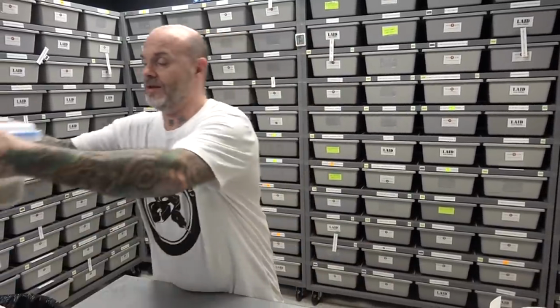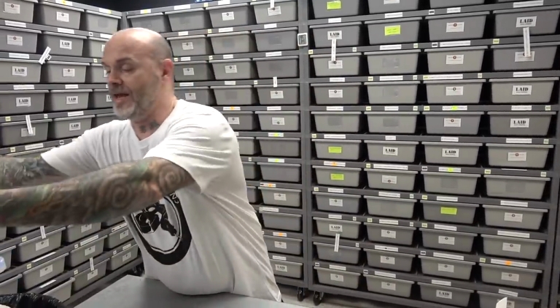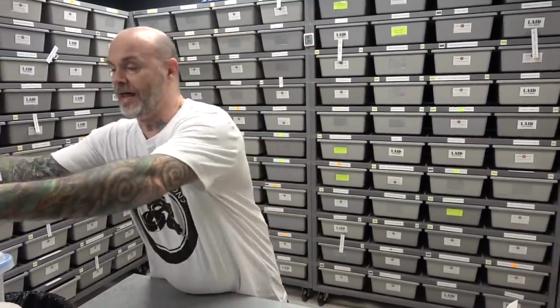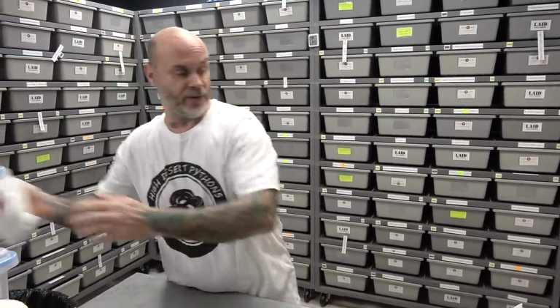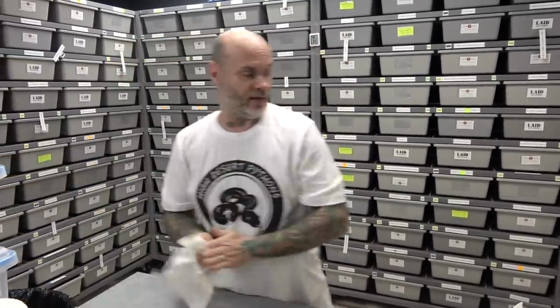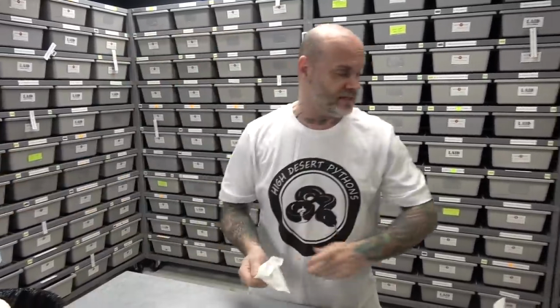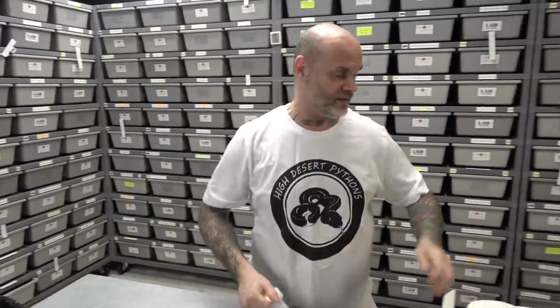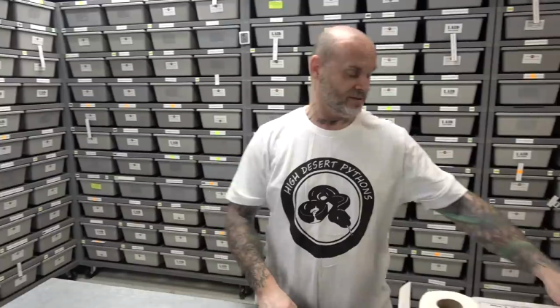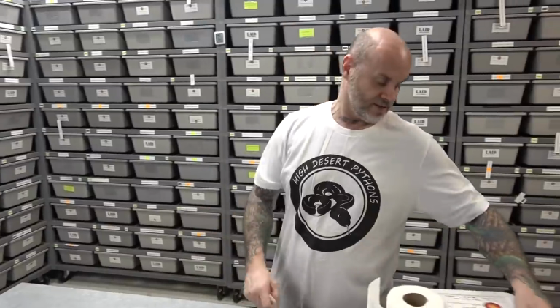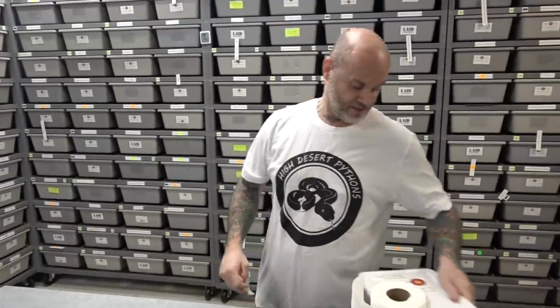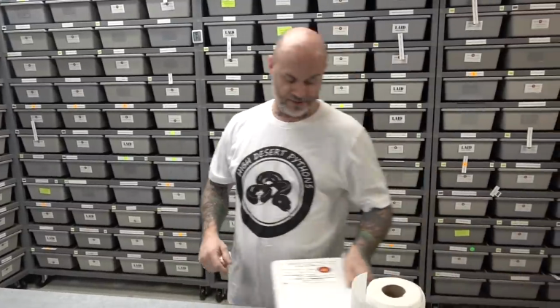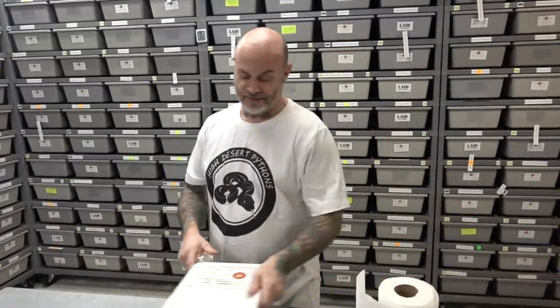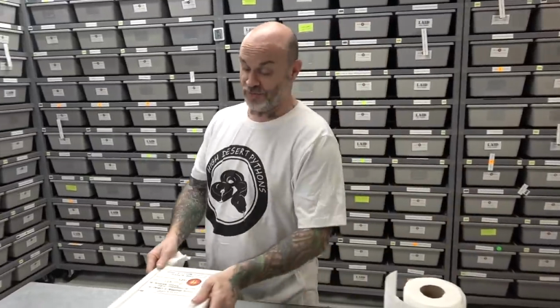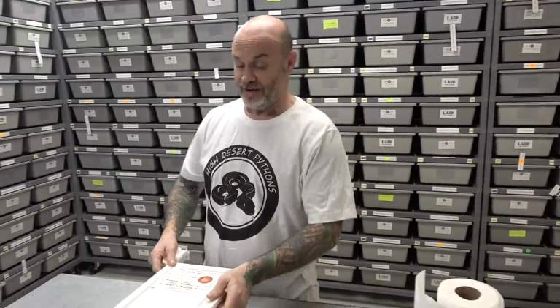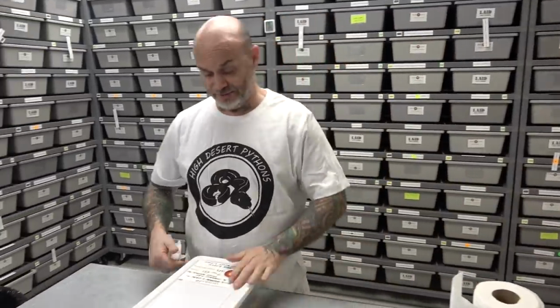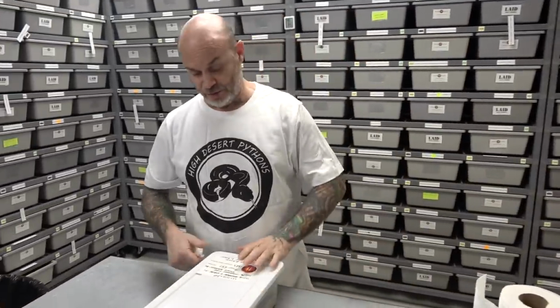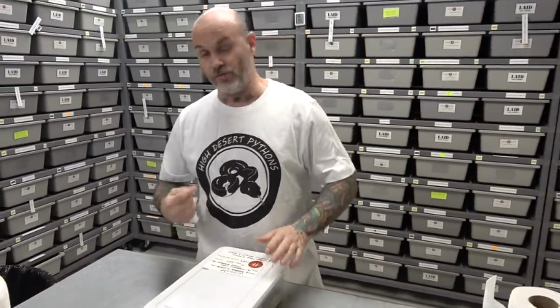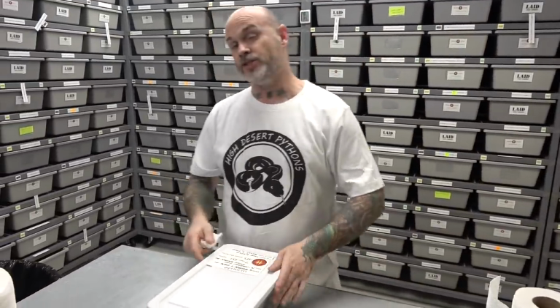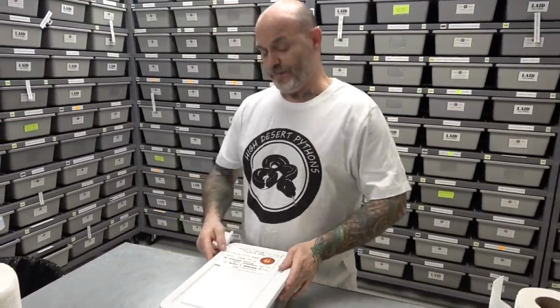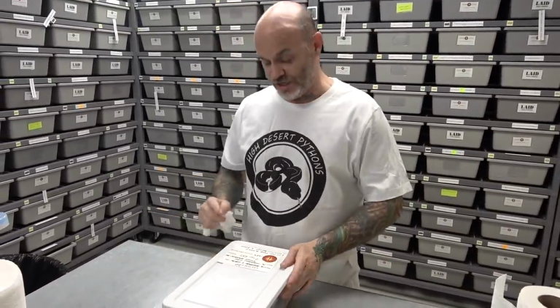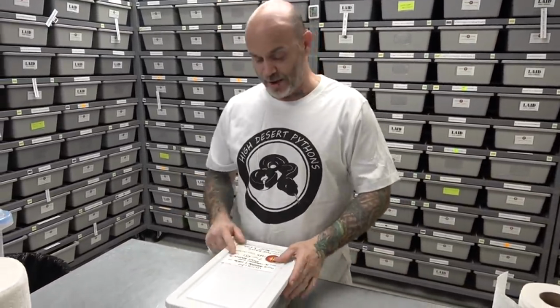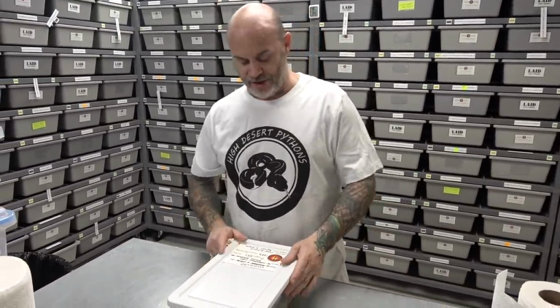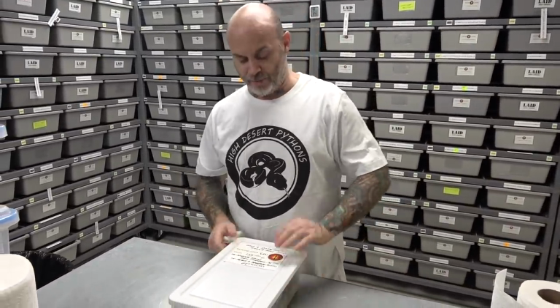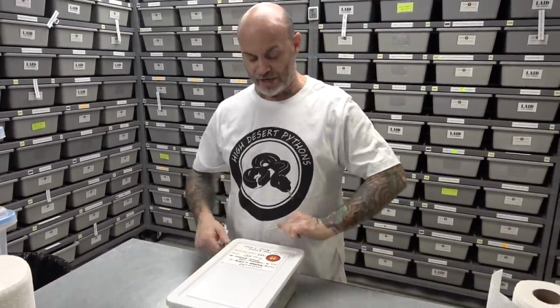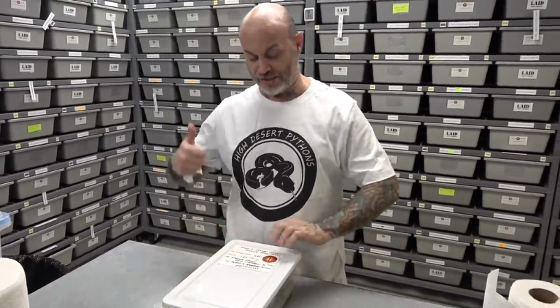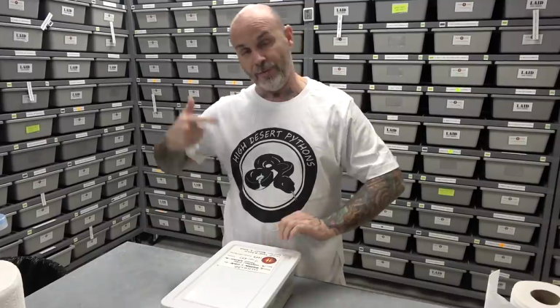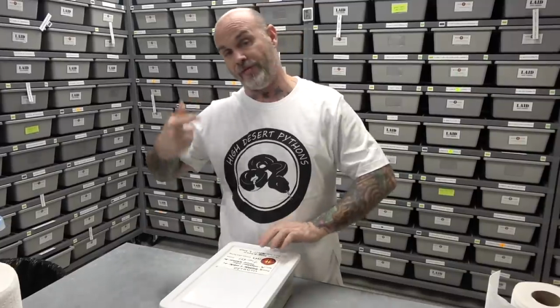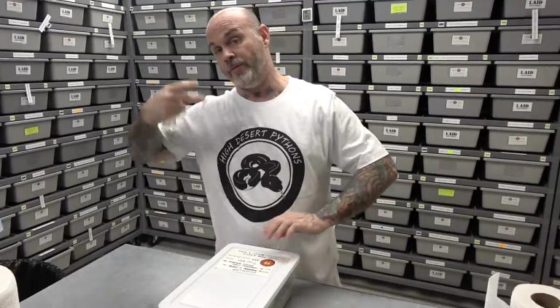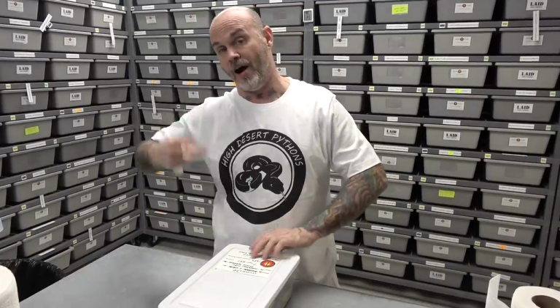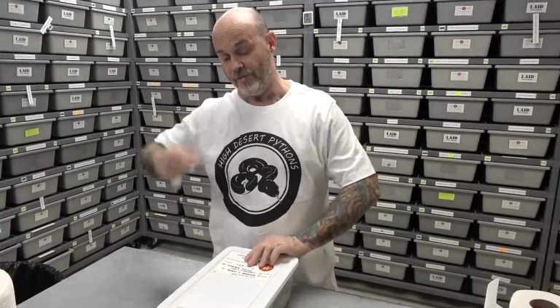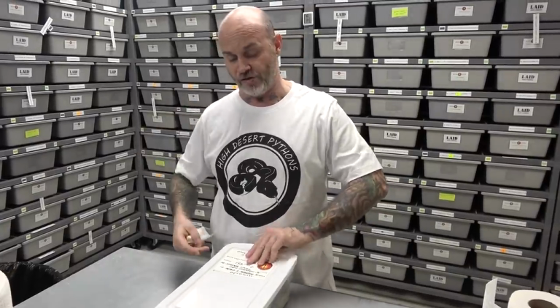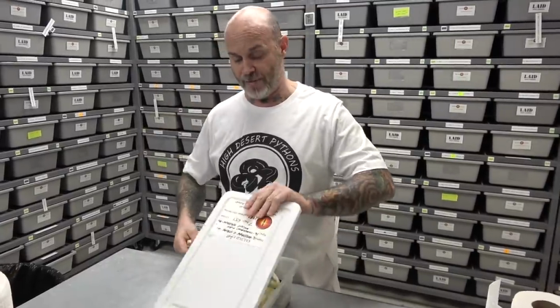And last but not least — this was the red stripe G stripe female bred to the cinnamon fire Mojave red stripe male.